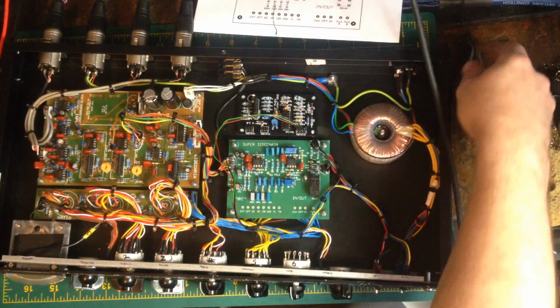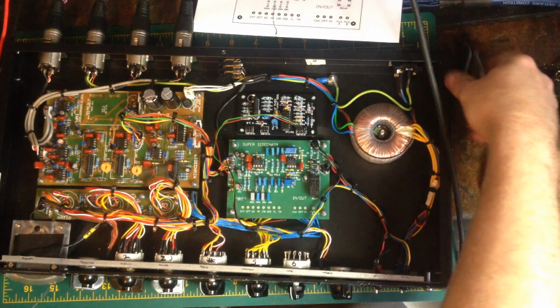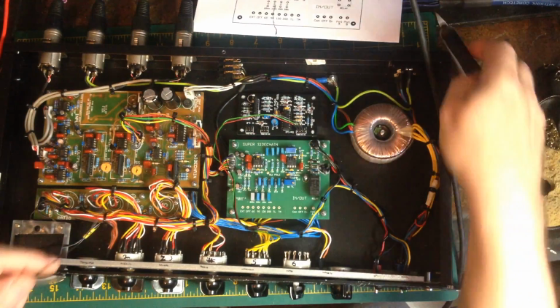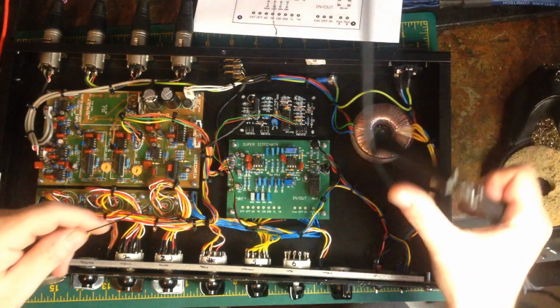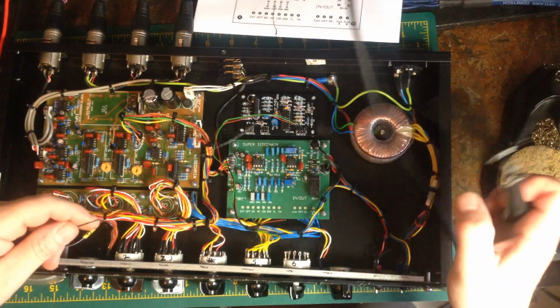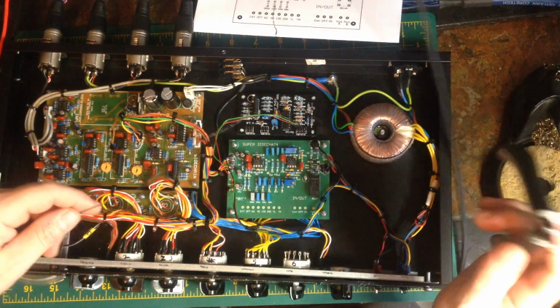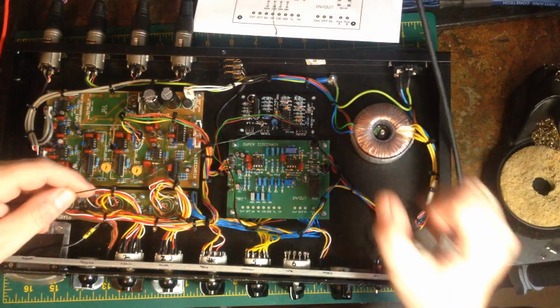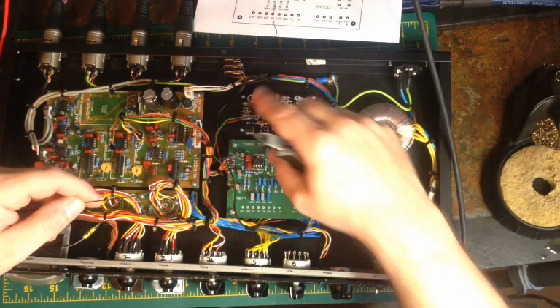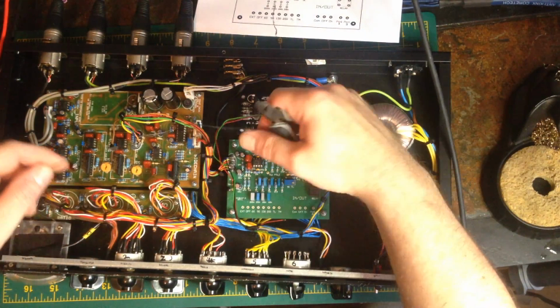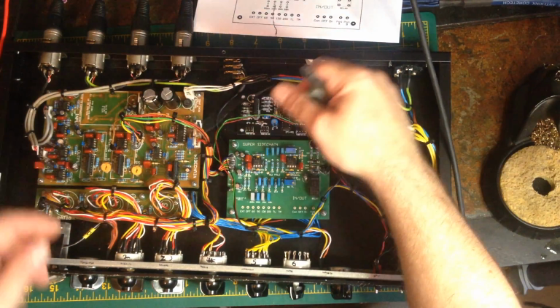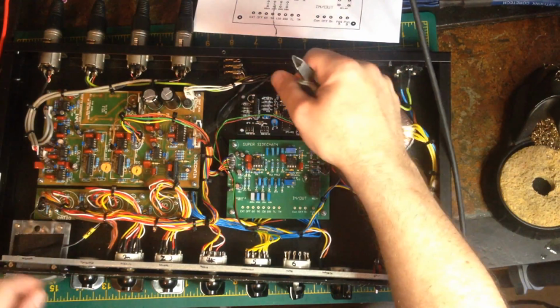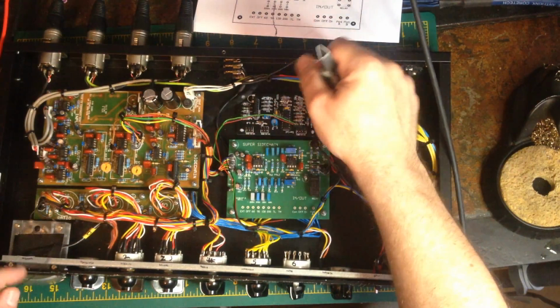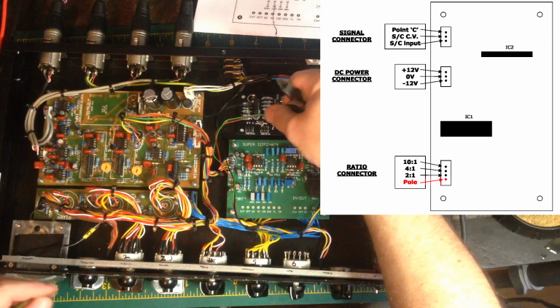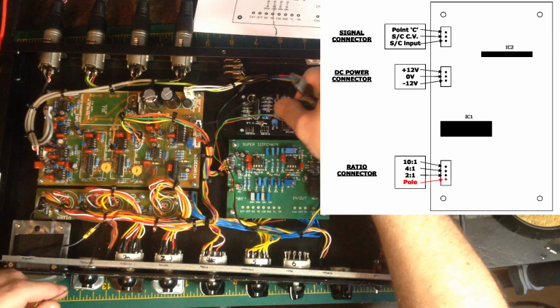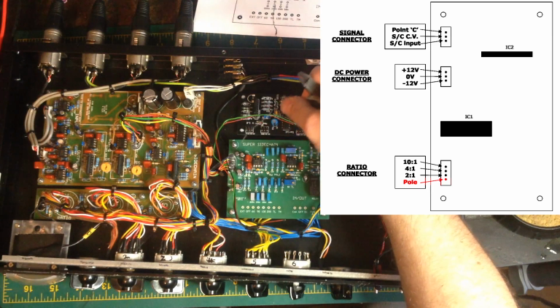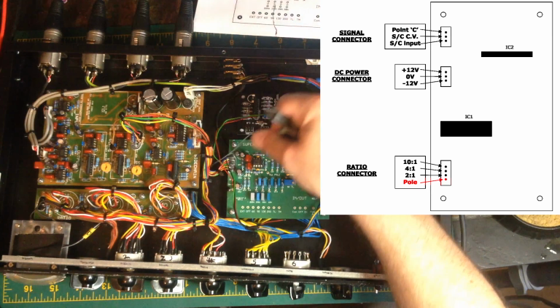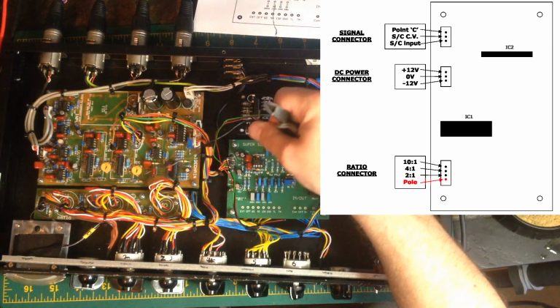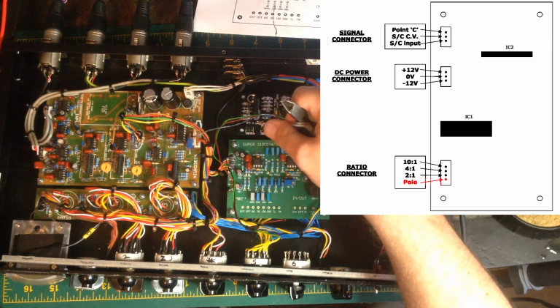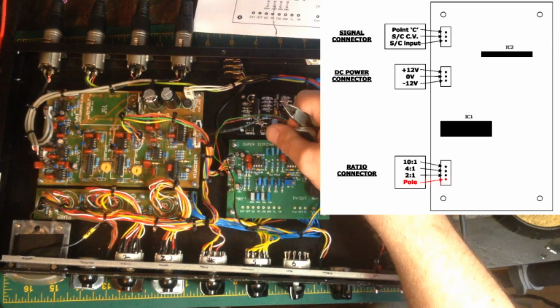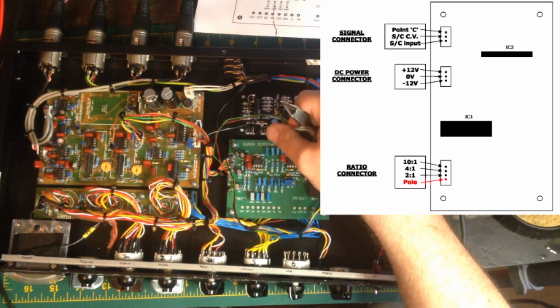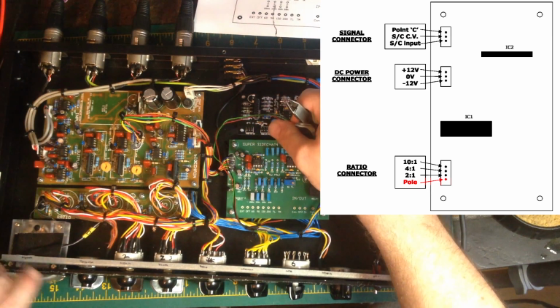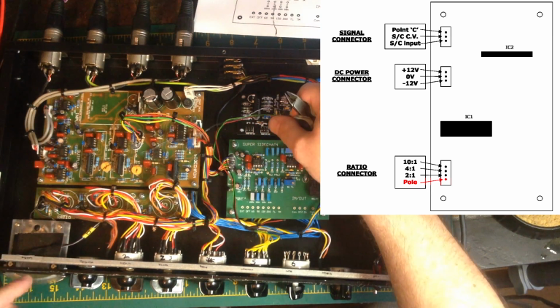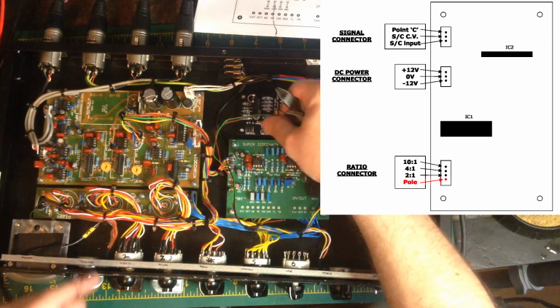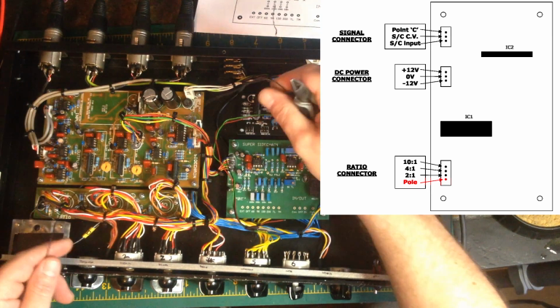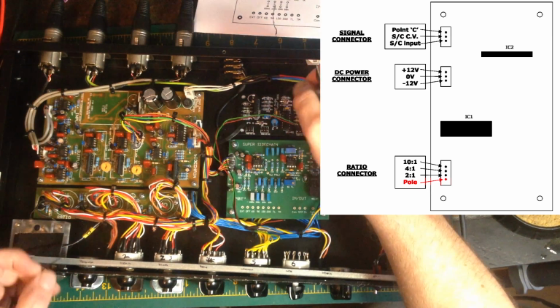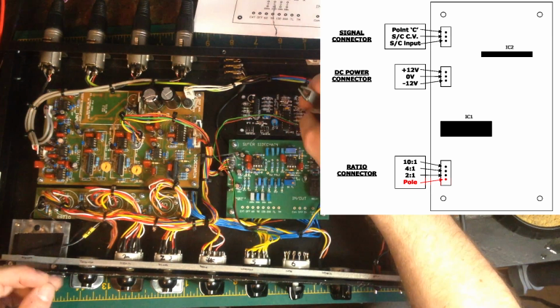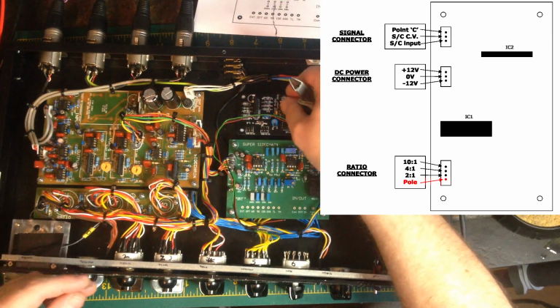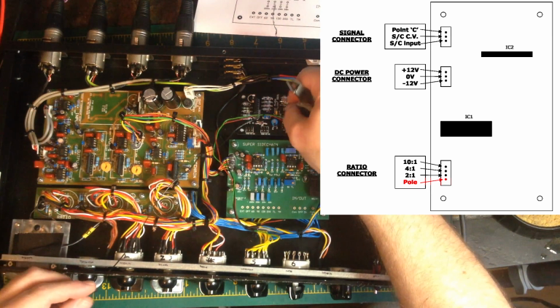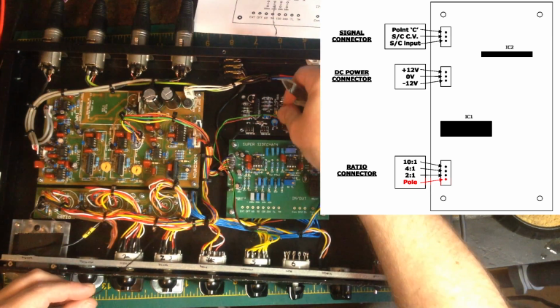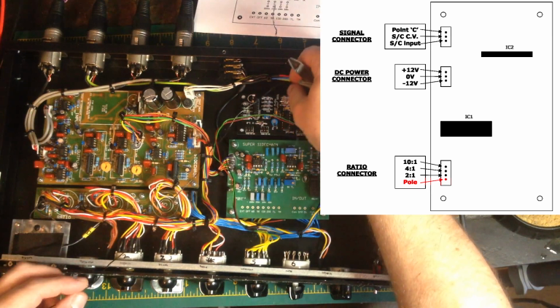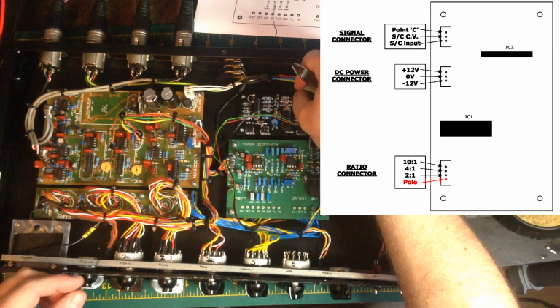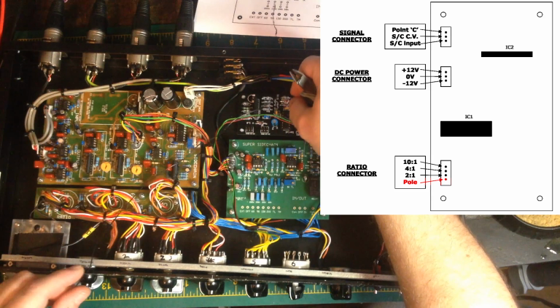Now the three ratio wires are connected, tinned, and have the heat shrink on them. We're going to add the cable that's going to connect to the pole of the switch.